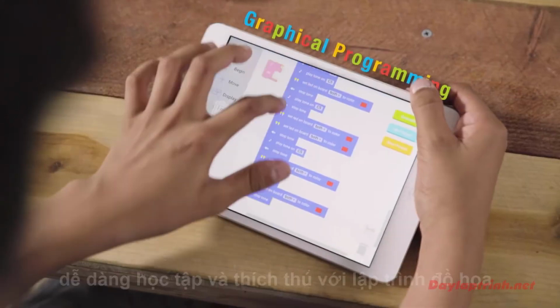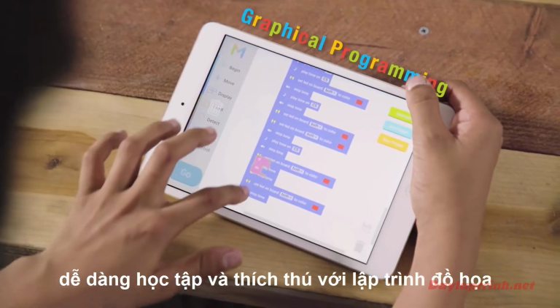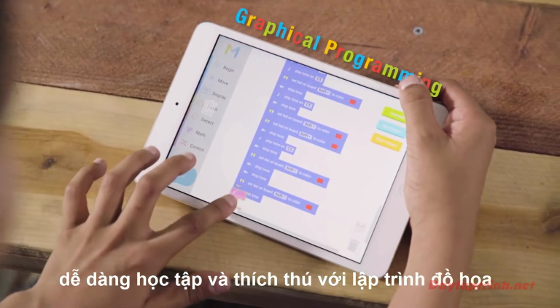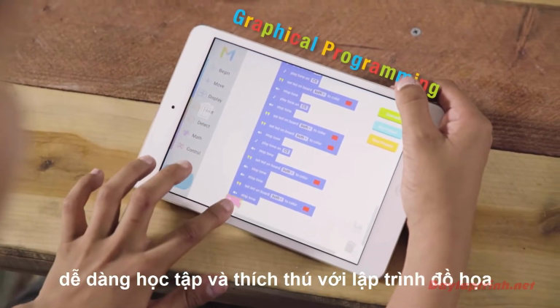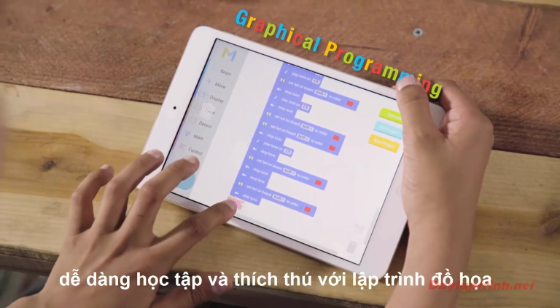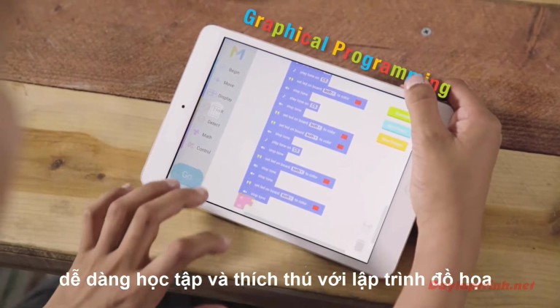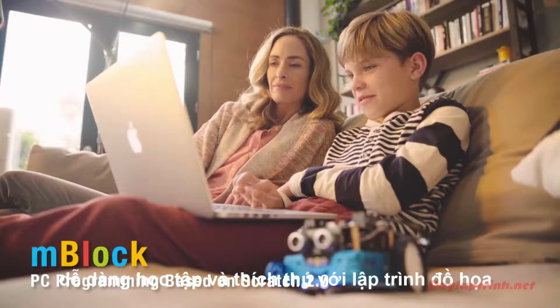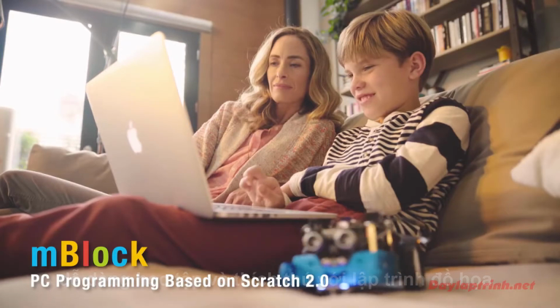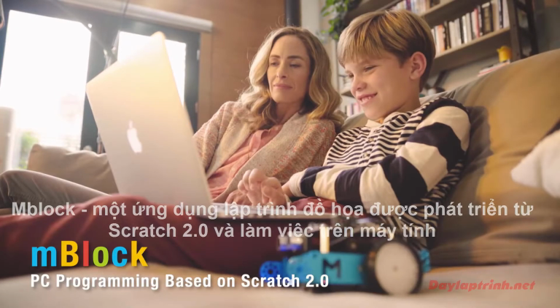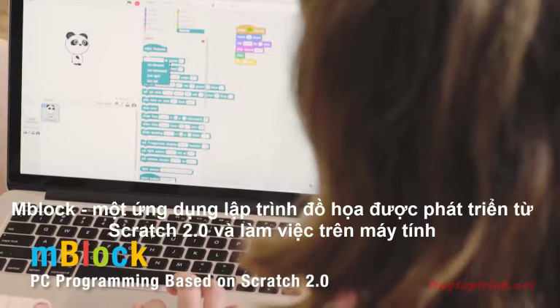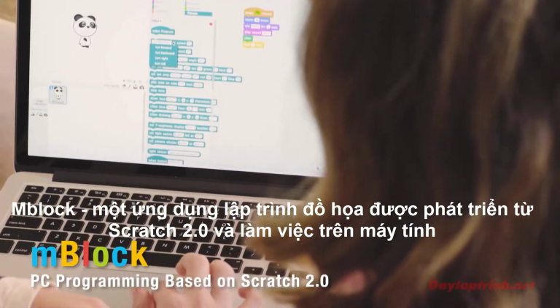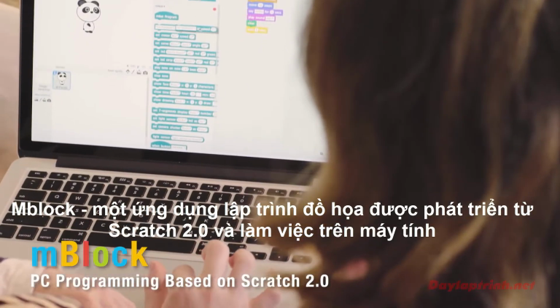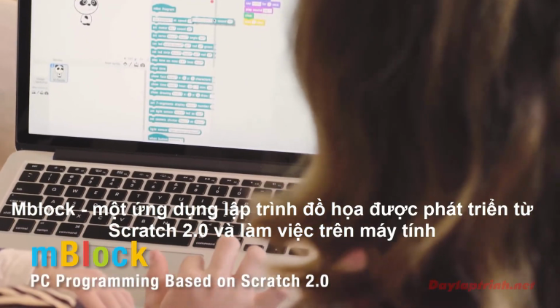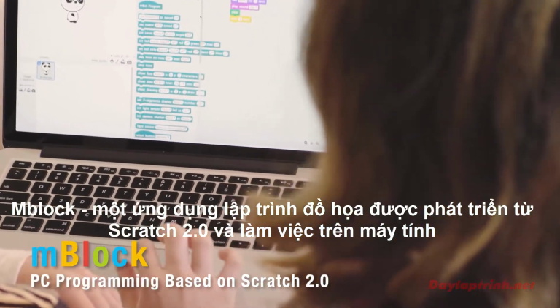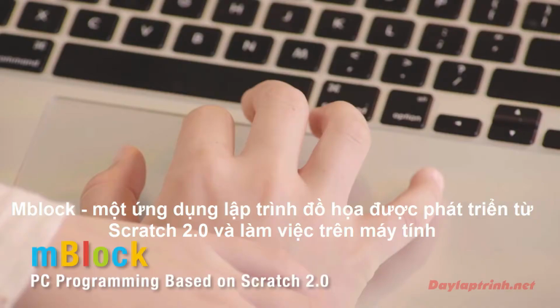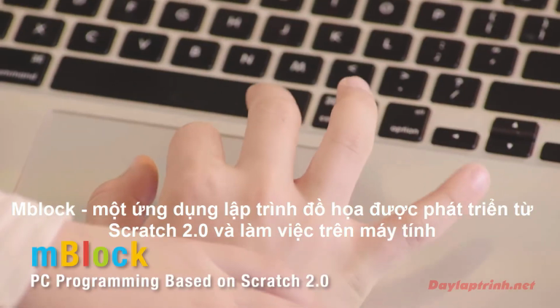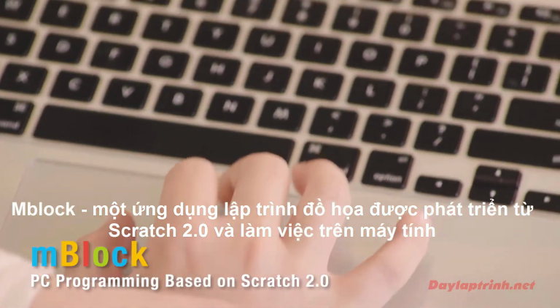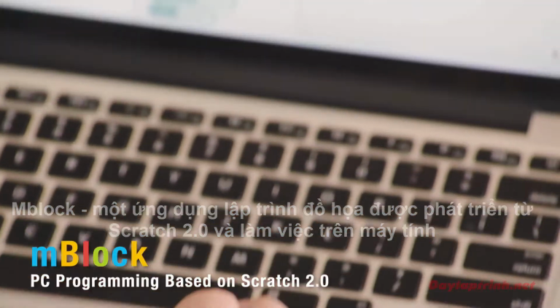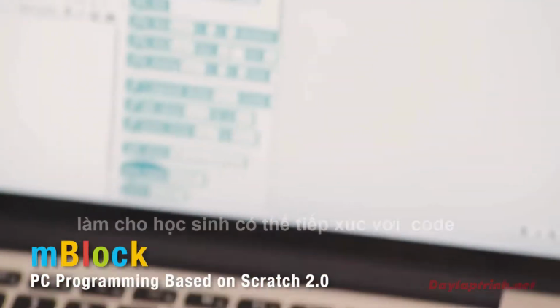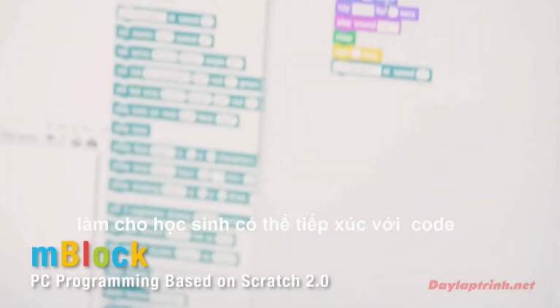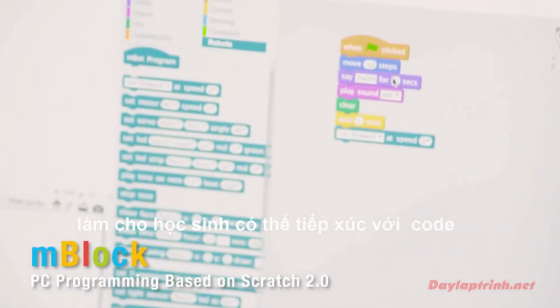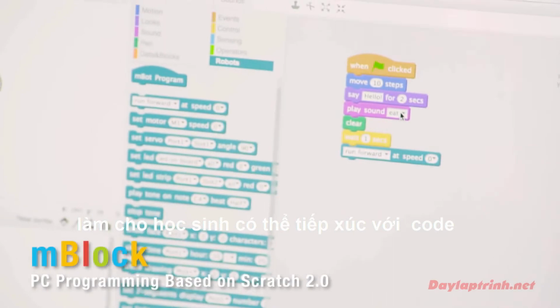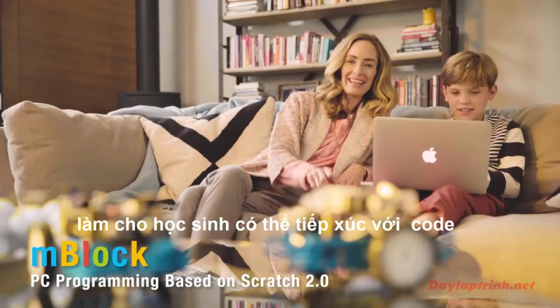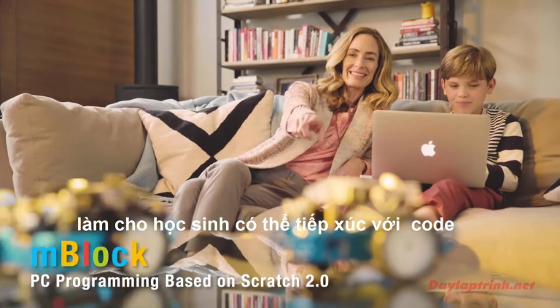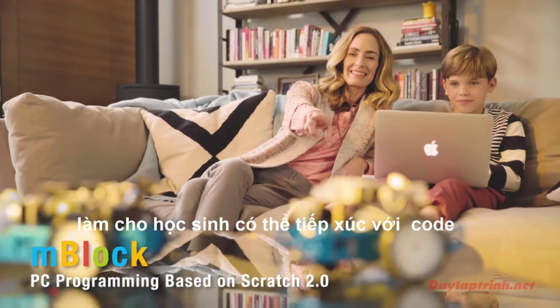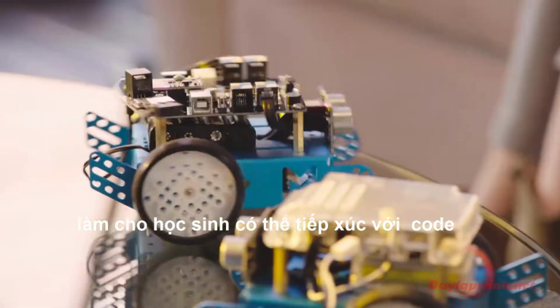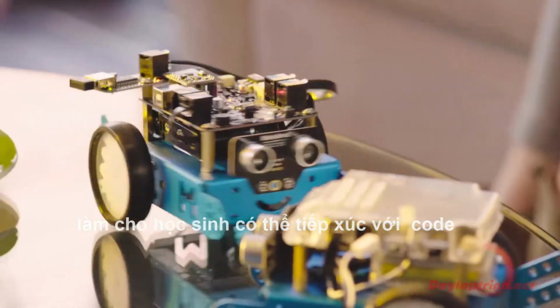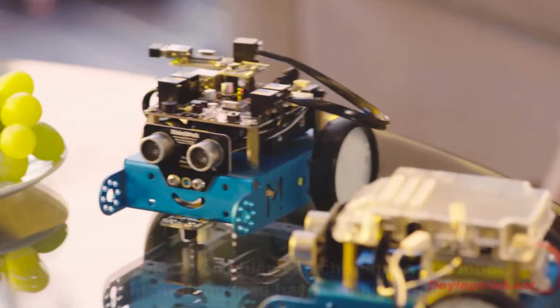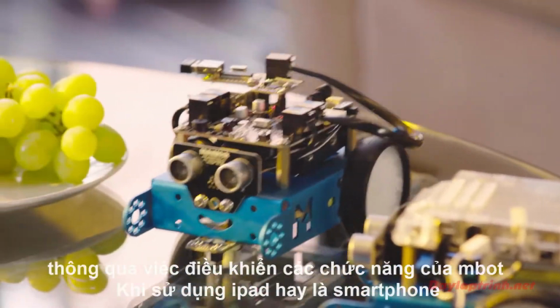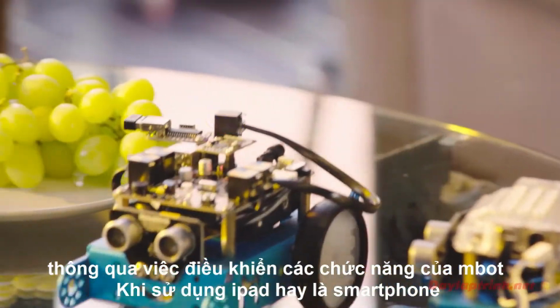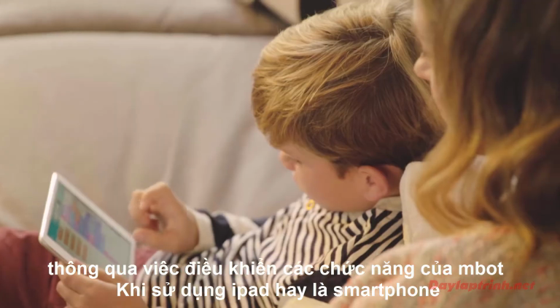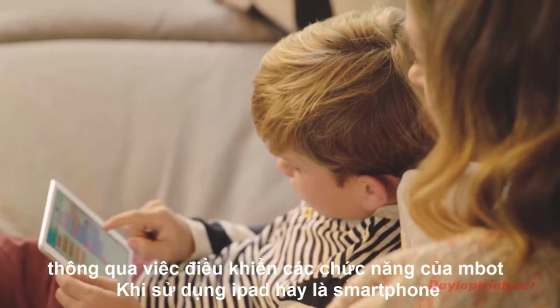Easily teaching children entry-level graphical programming, MBOT is a graphical programming tool developed from Scratch 2.0 that works with PC, showing young engineers the possibilities and fun of coding through controlling different functions of their MBOT.